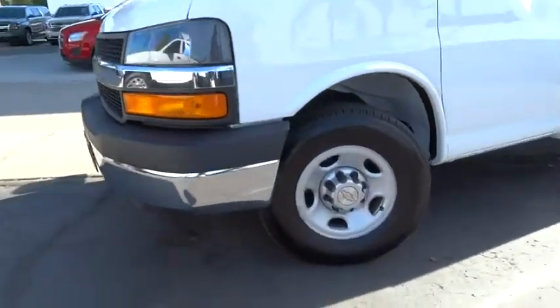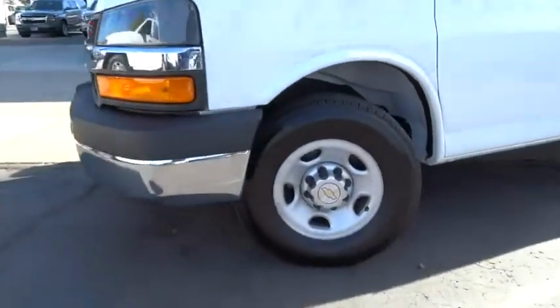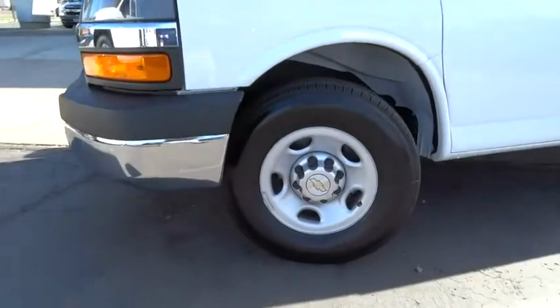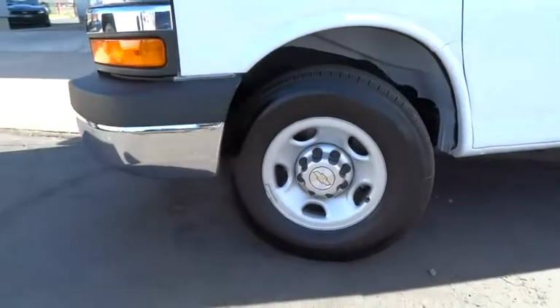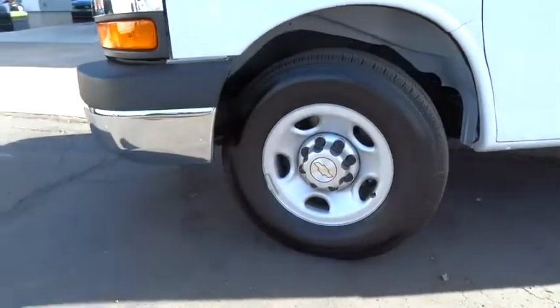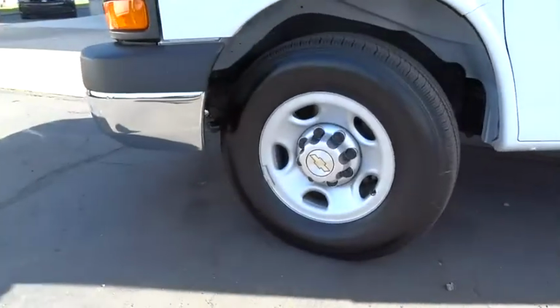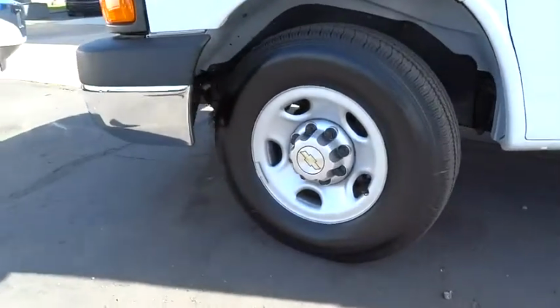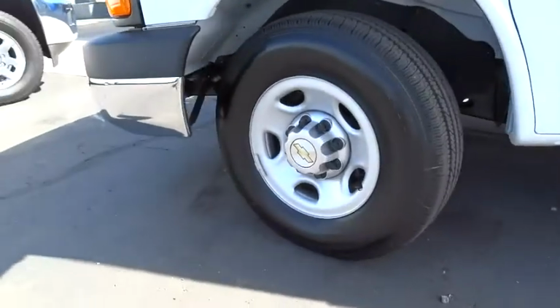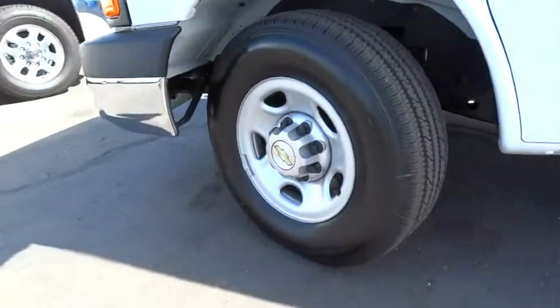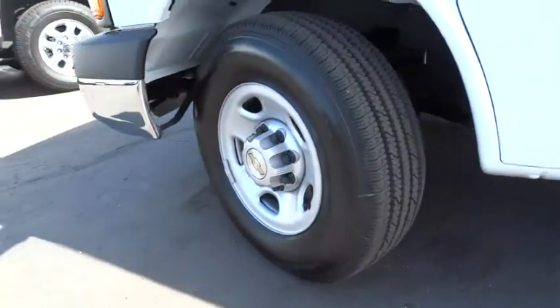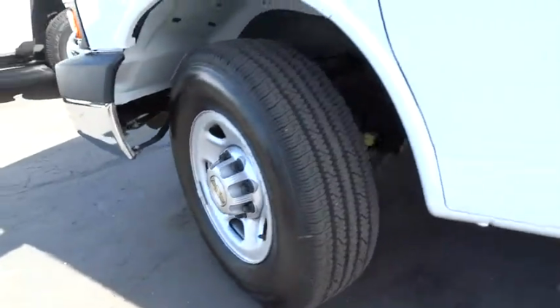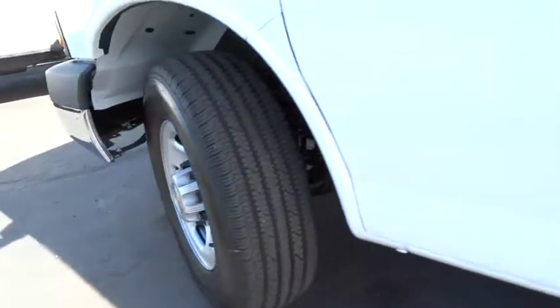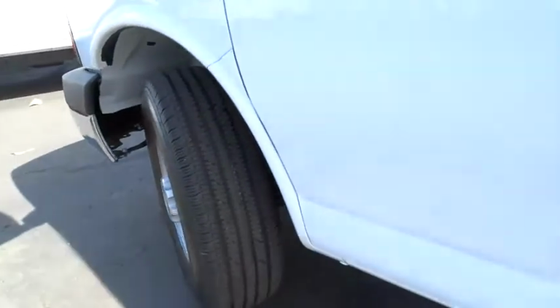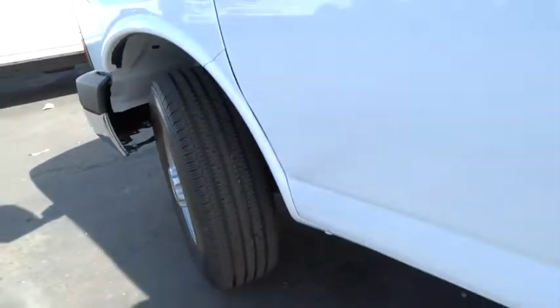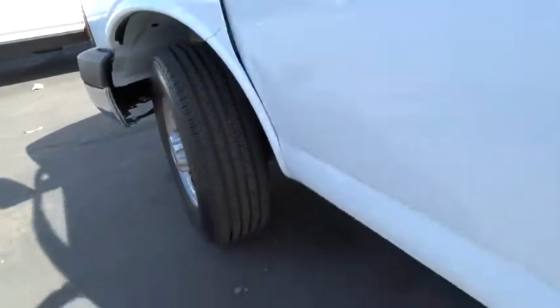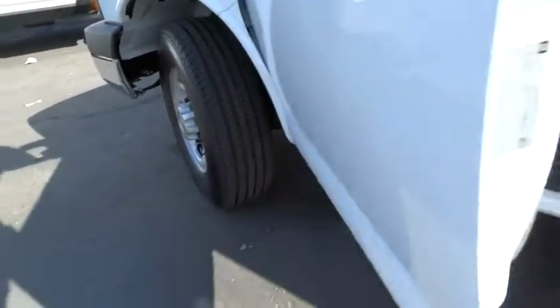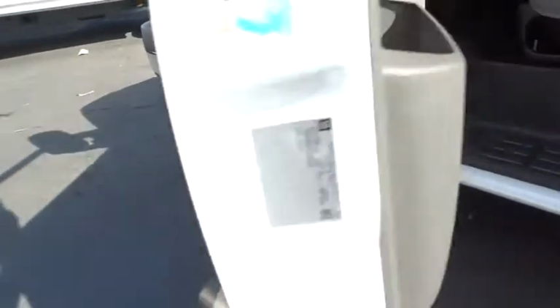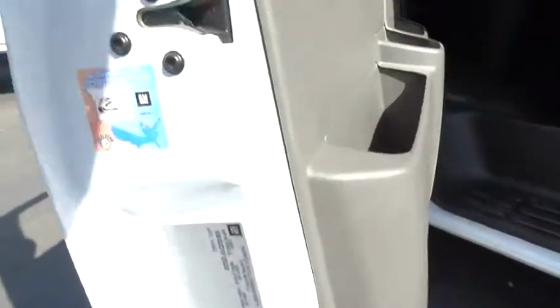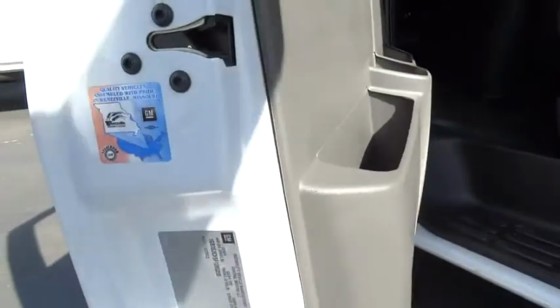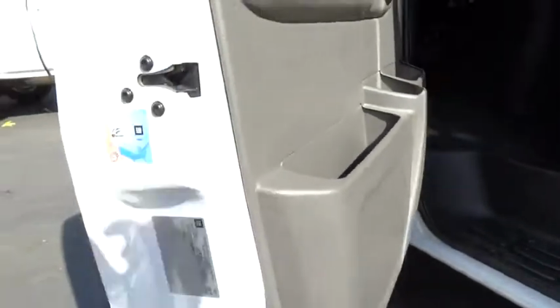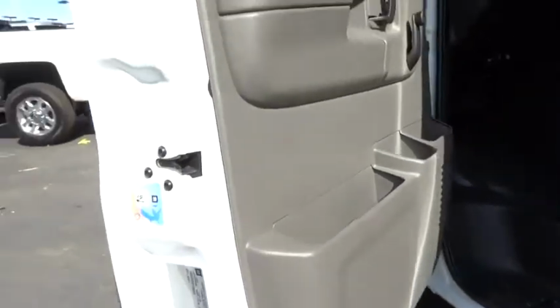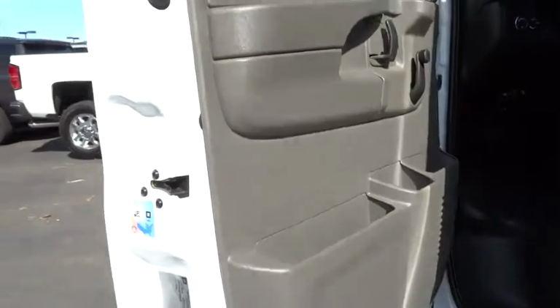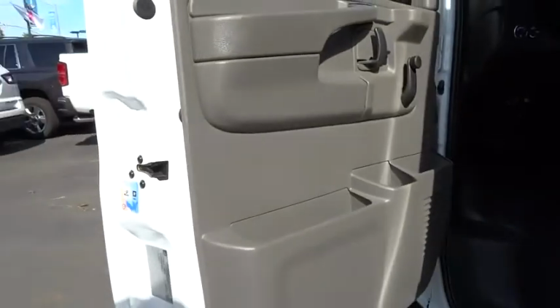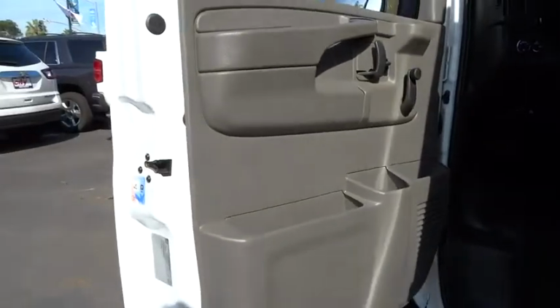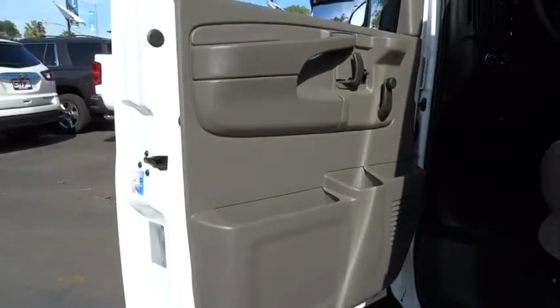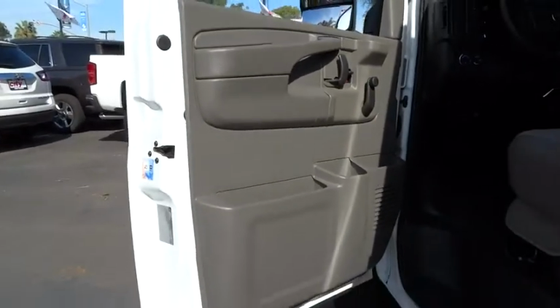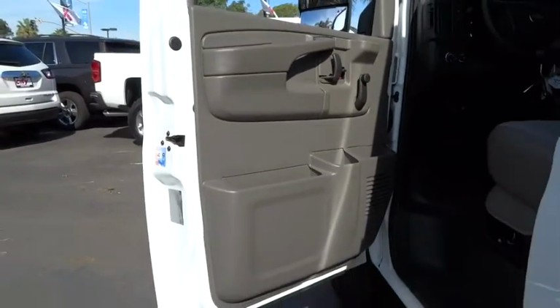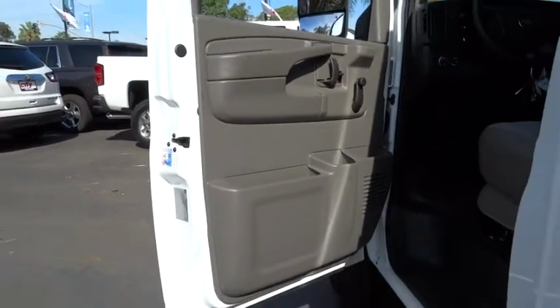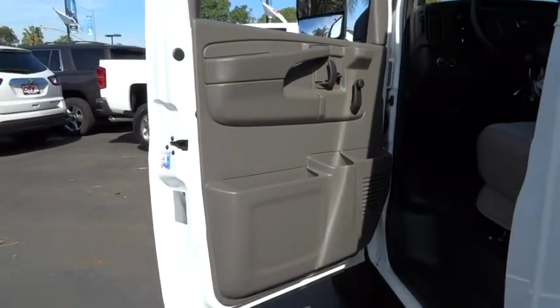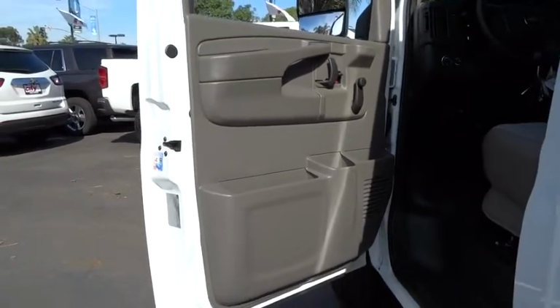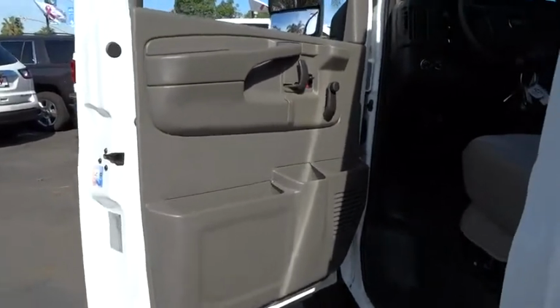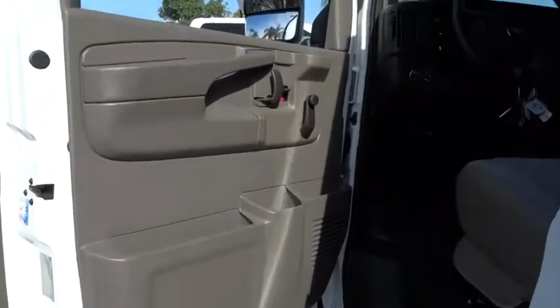Rear all season. If affordable style and reliability are what you're looking for, this vehicle couldn't be more perfect. Drive it today.